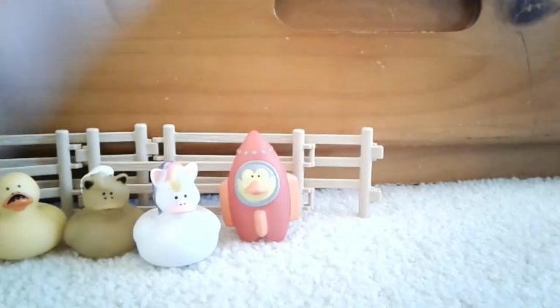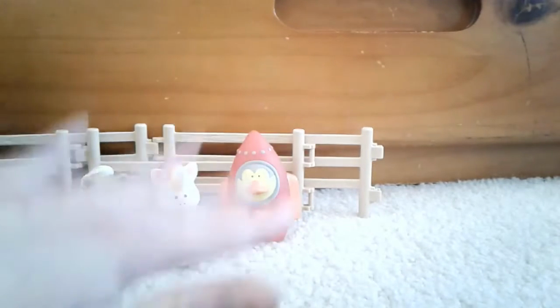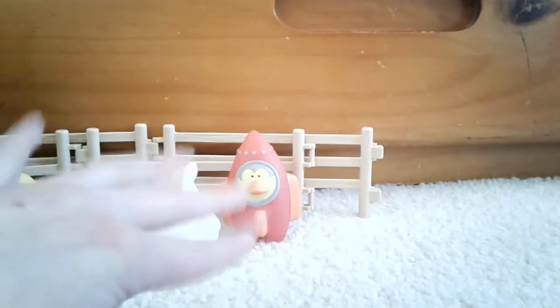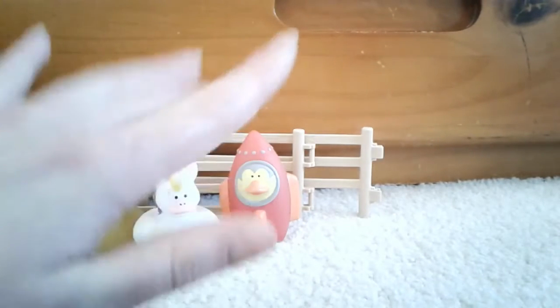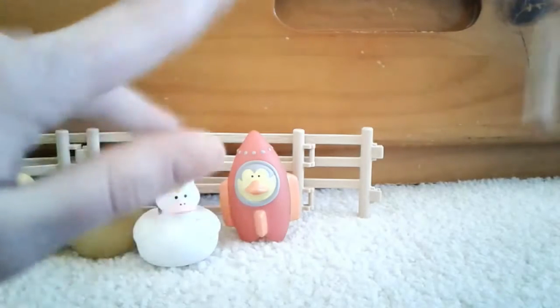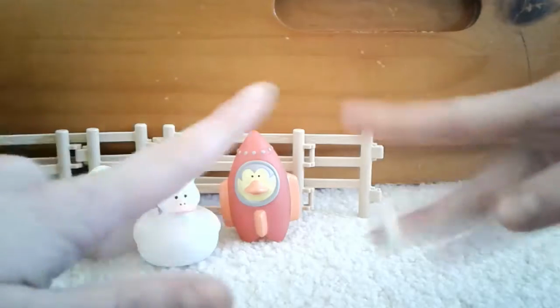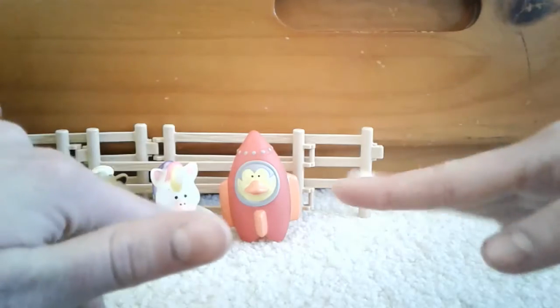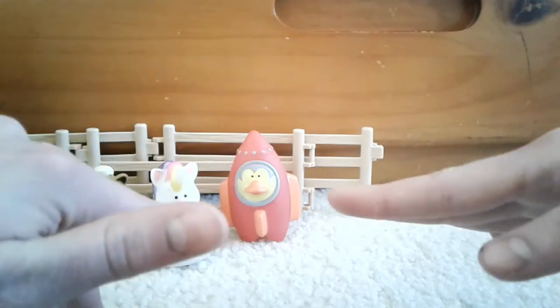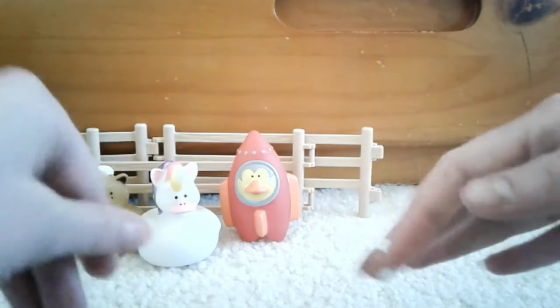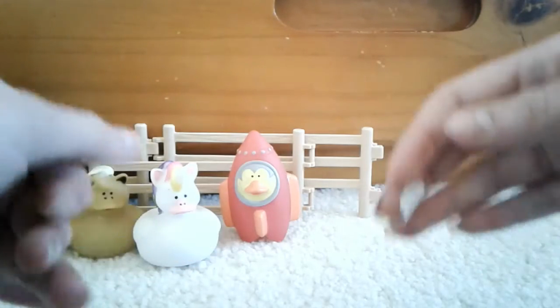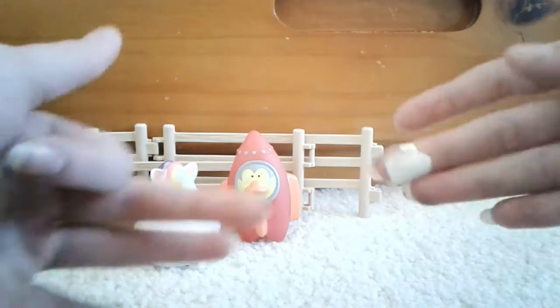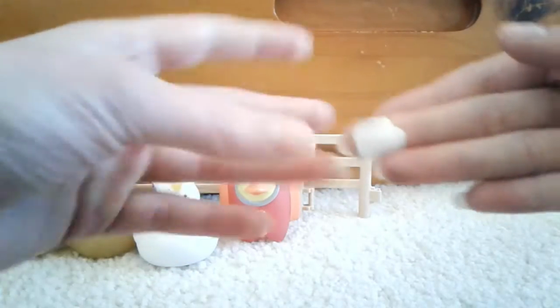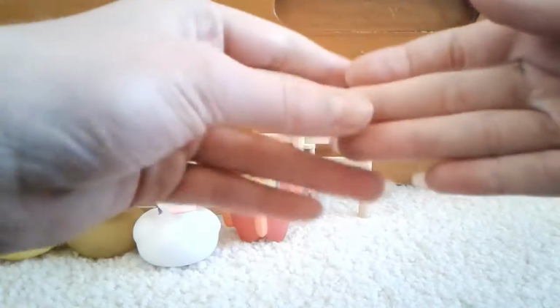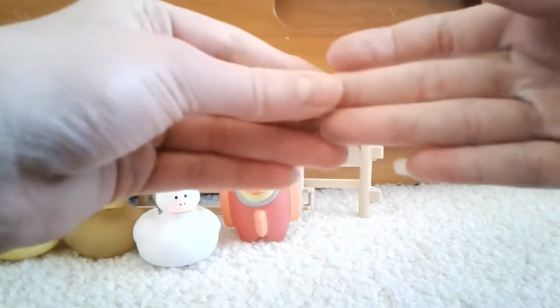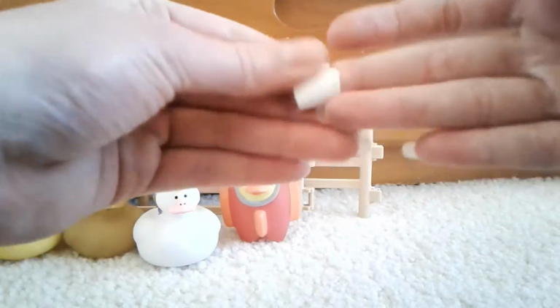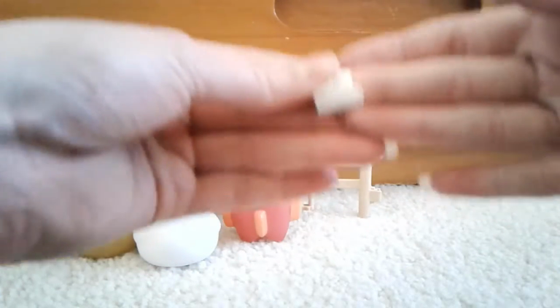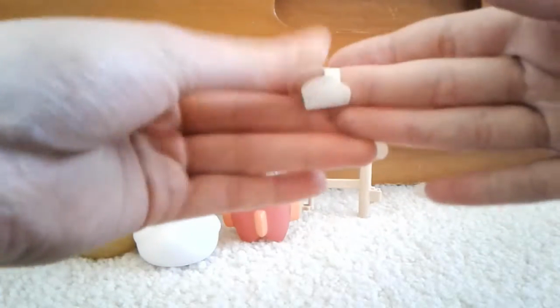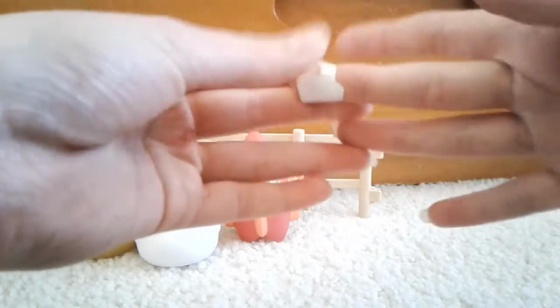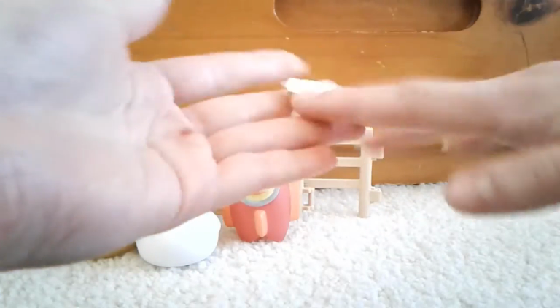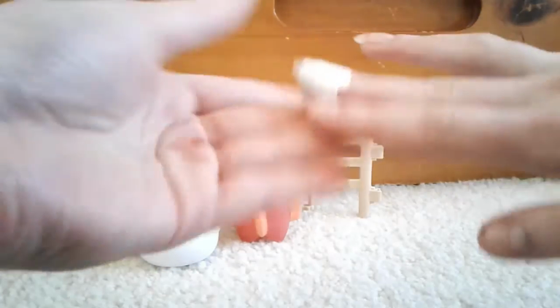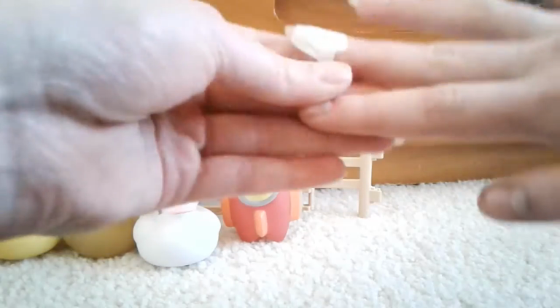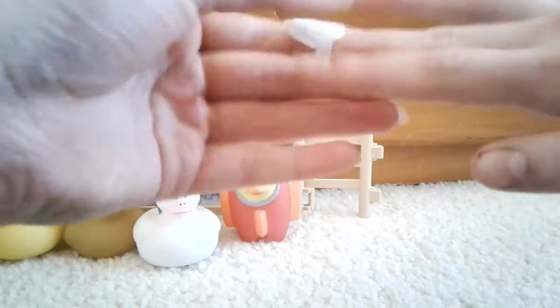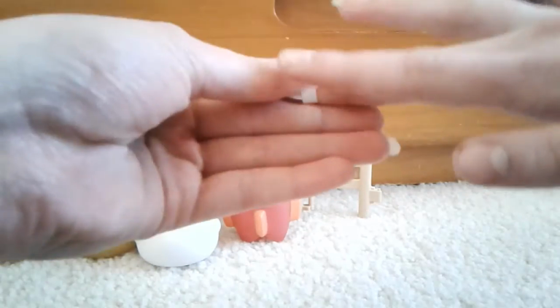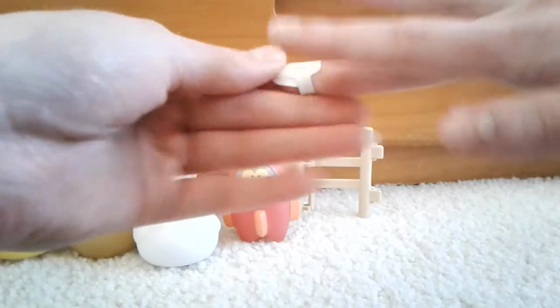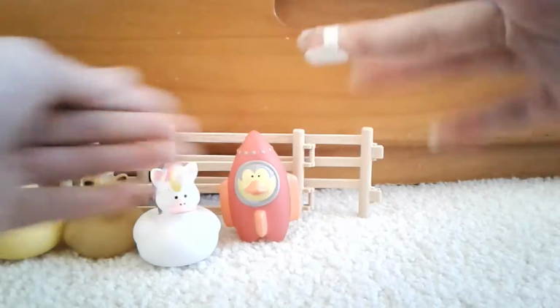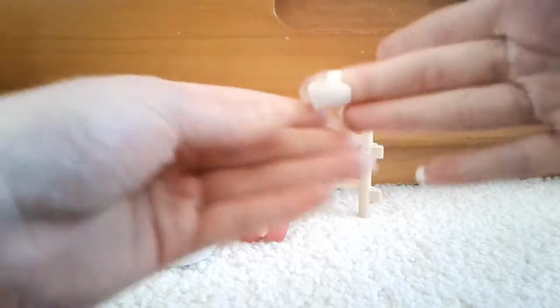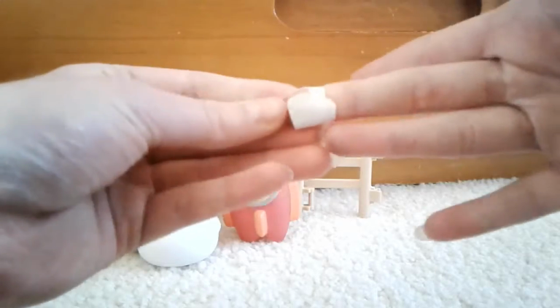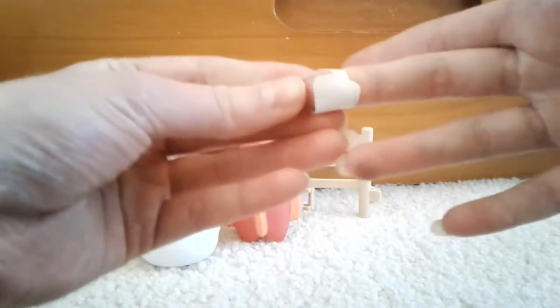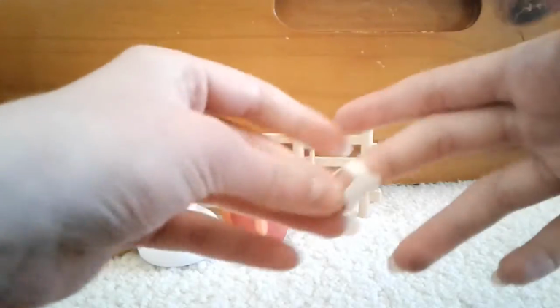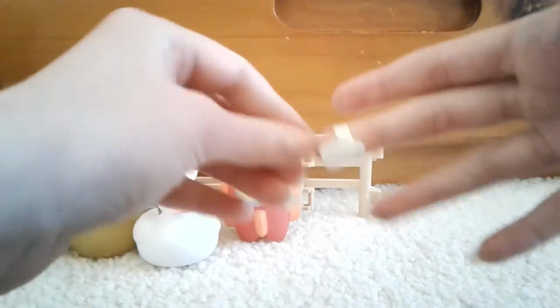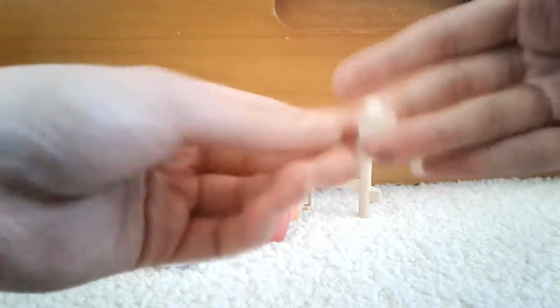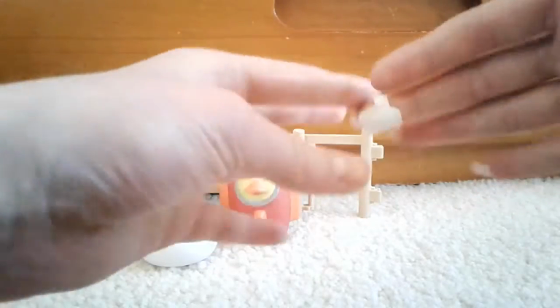Hey guys, it's ConverHorse. Don't mind the bandage on my finger — I was just playing basketball and my nail... anyway.